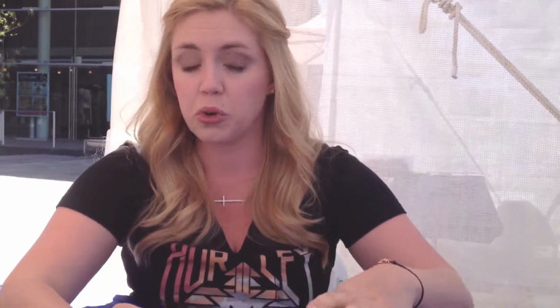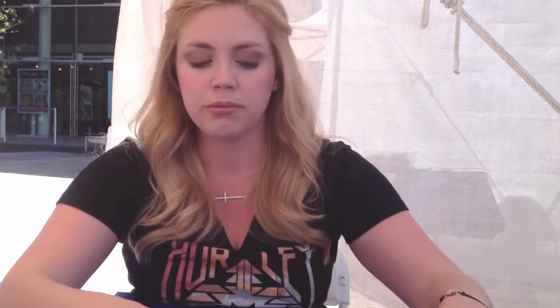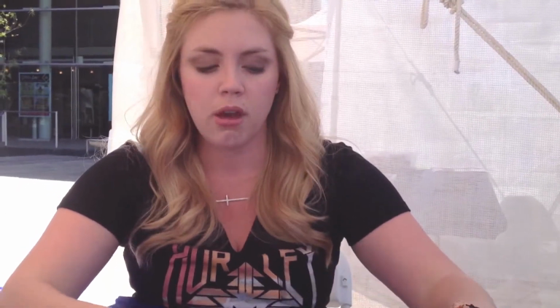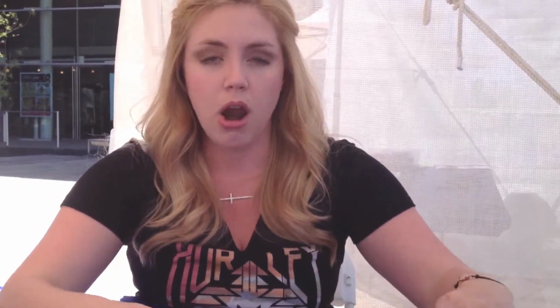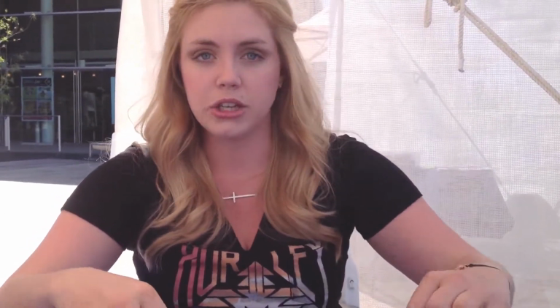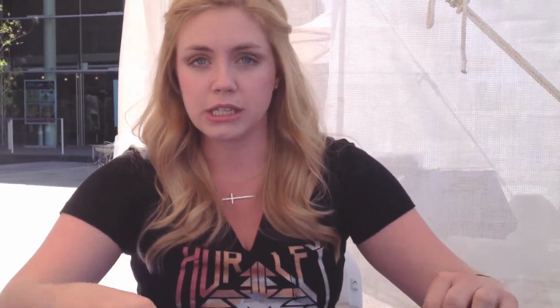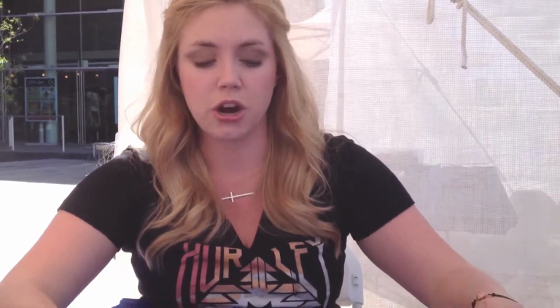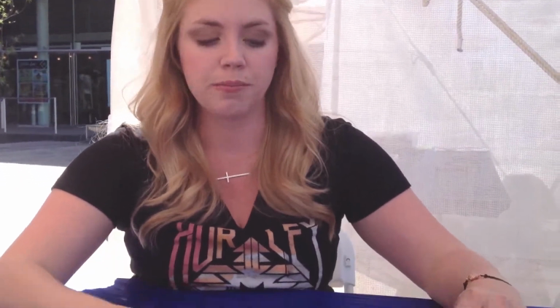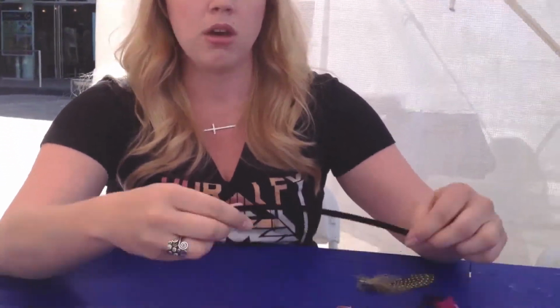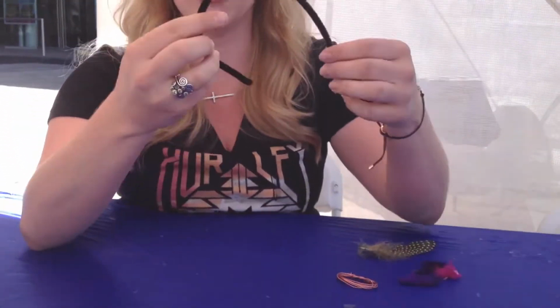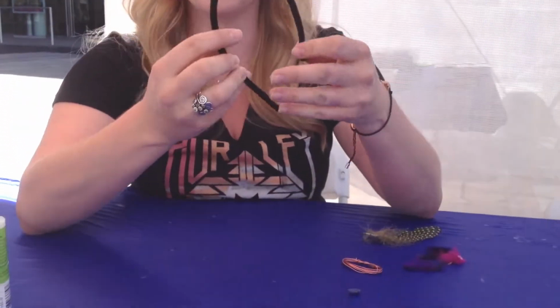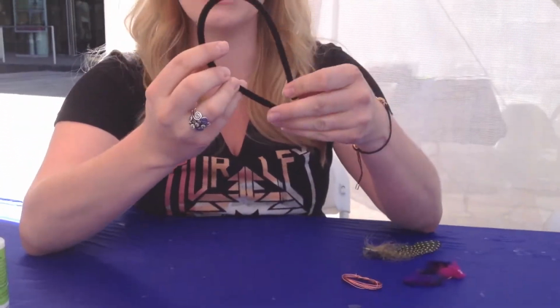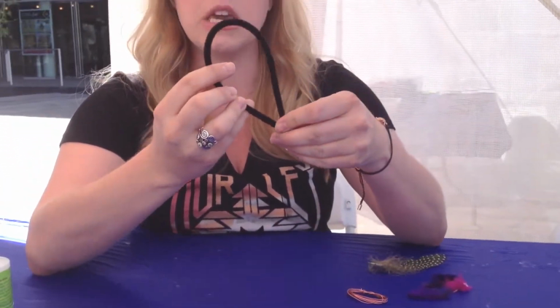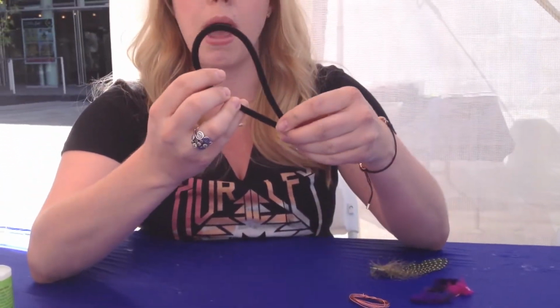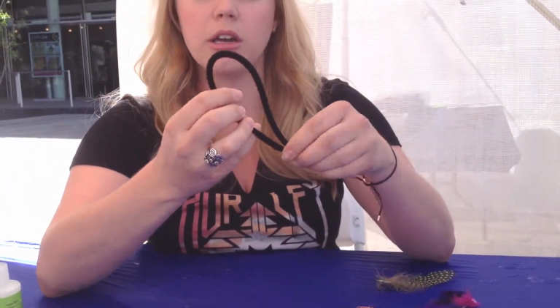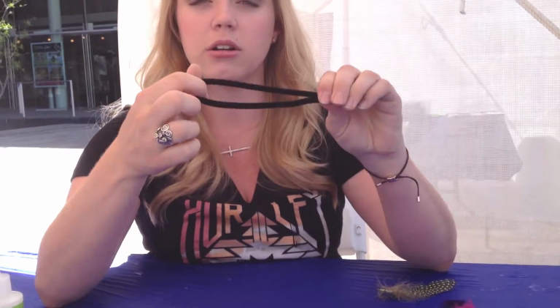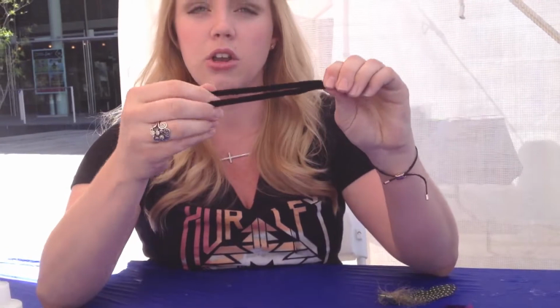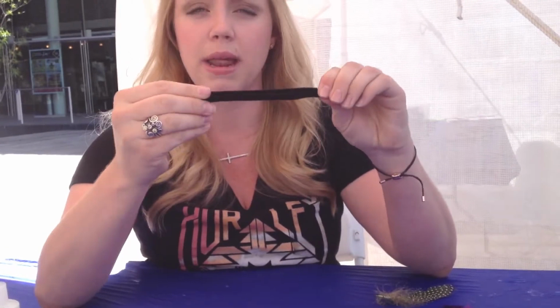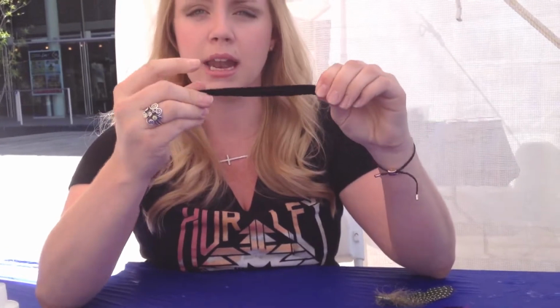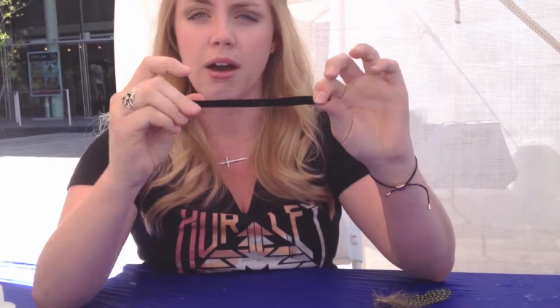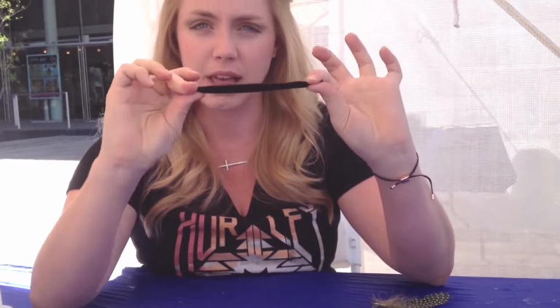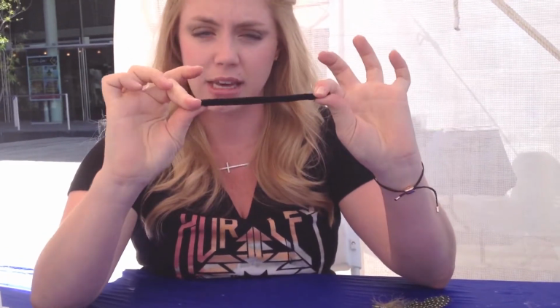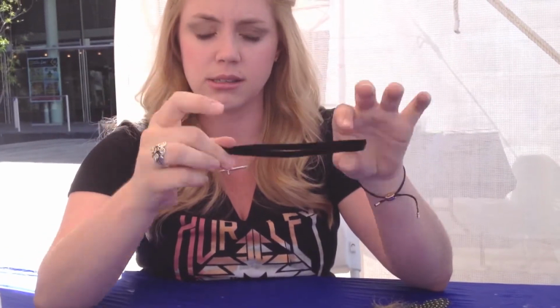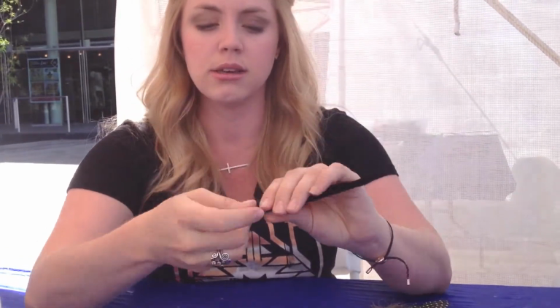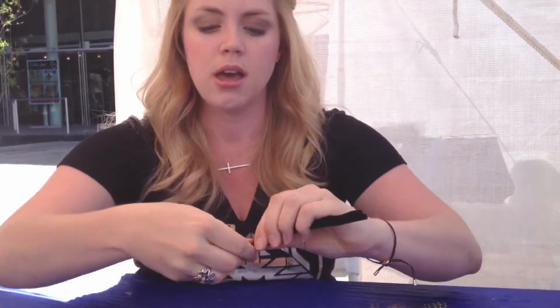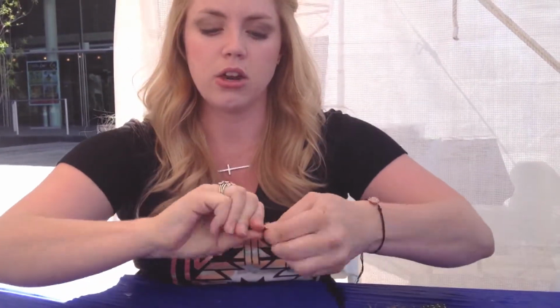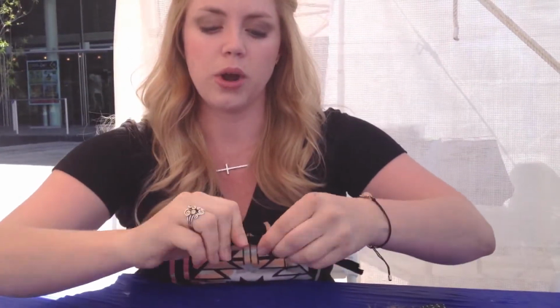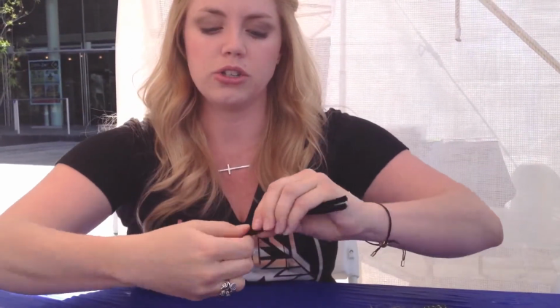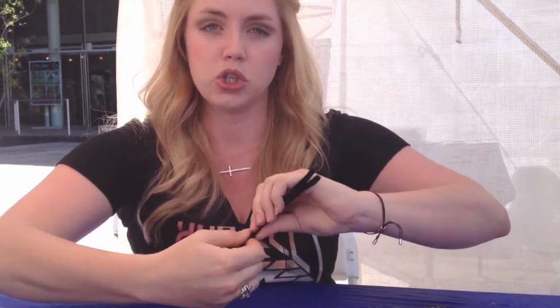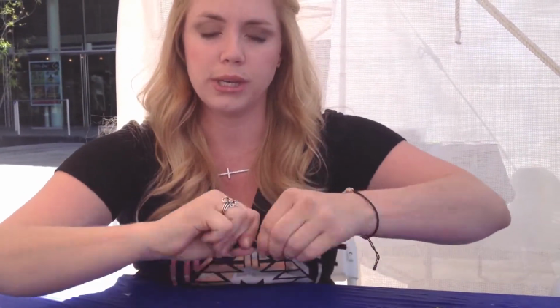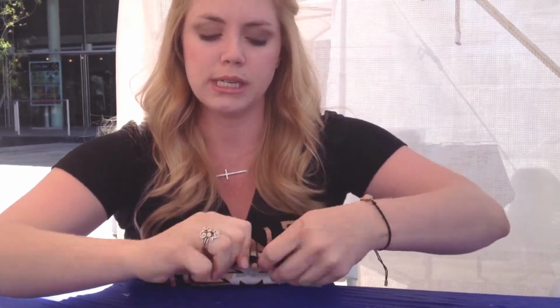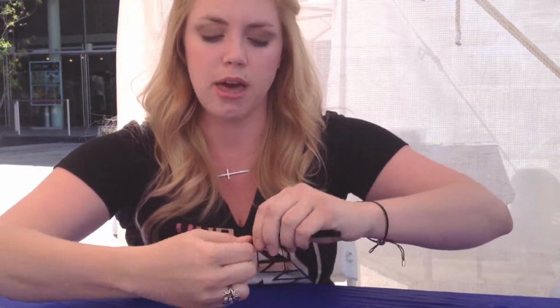All right, so let's get started. First, you're going to take your pipe cleaner and bend it in half like this, then you're going to just twist it together.